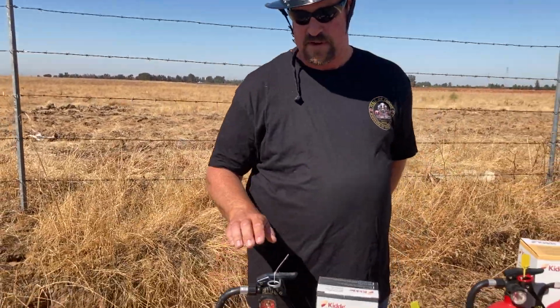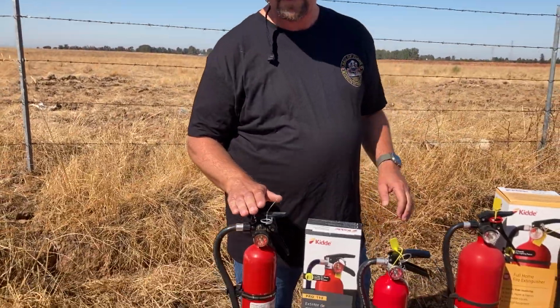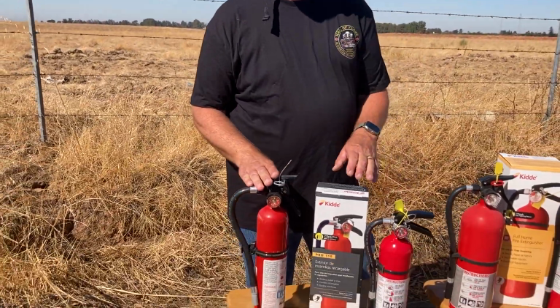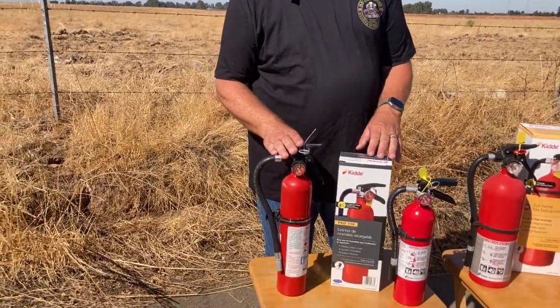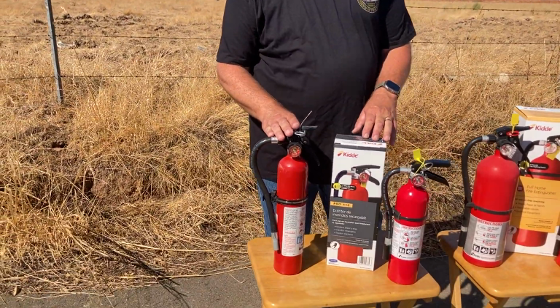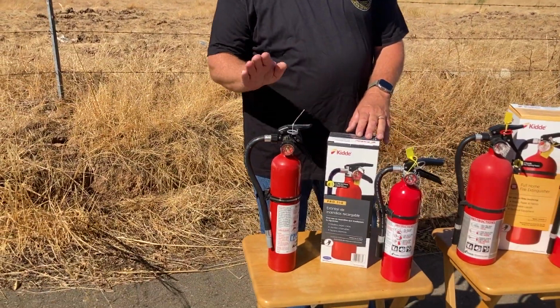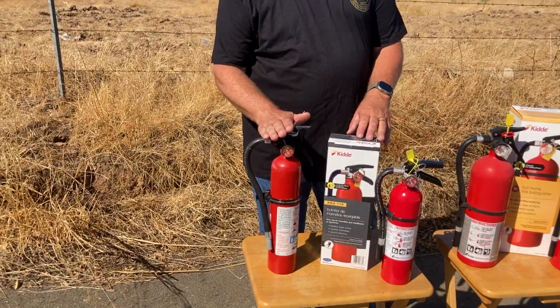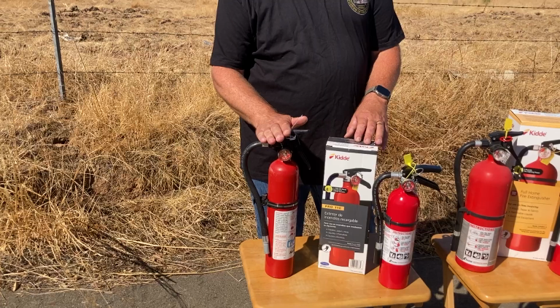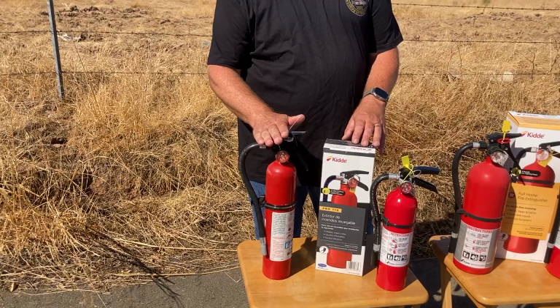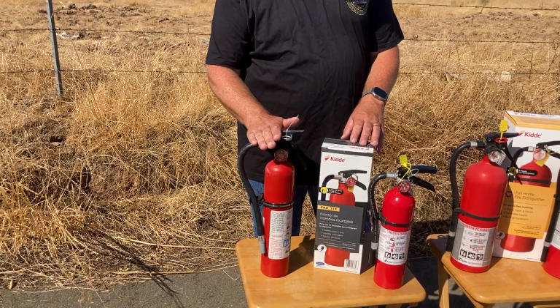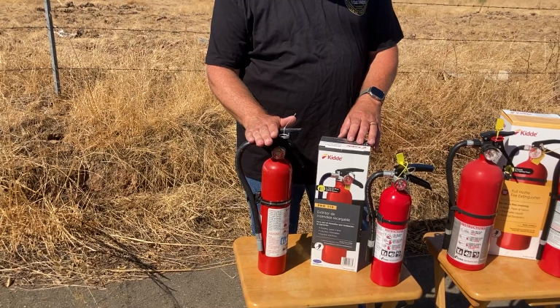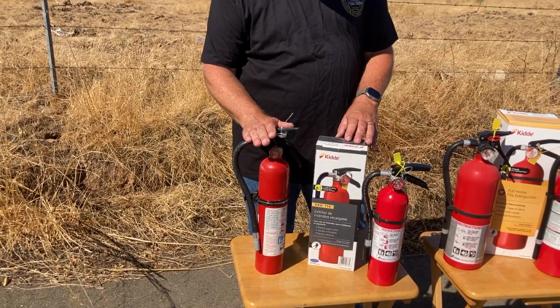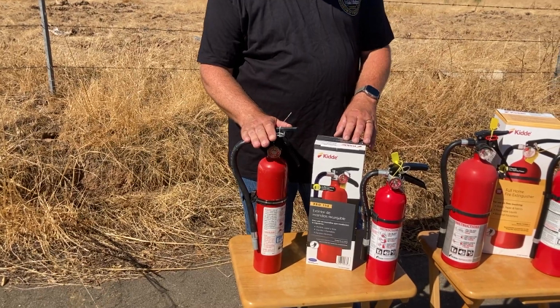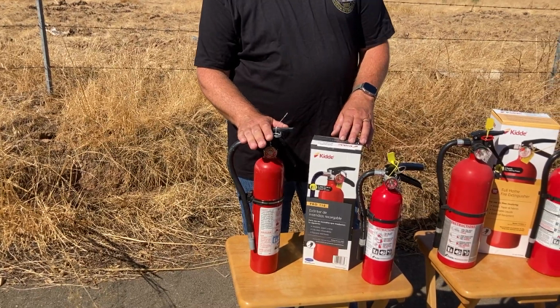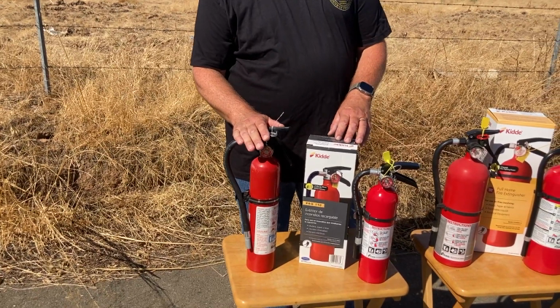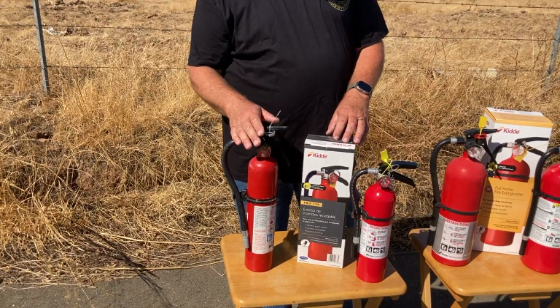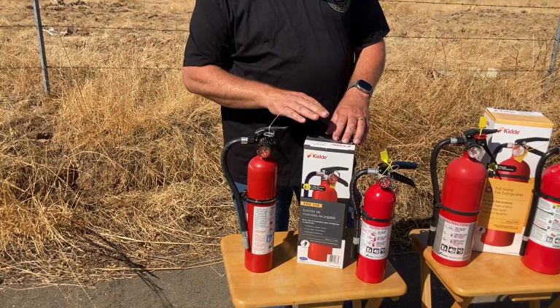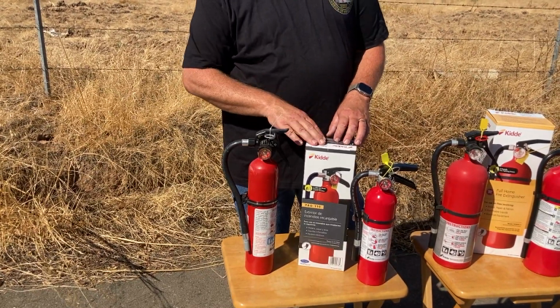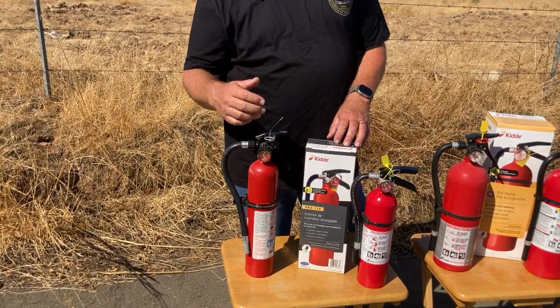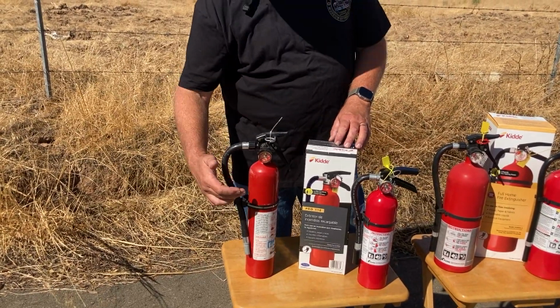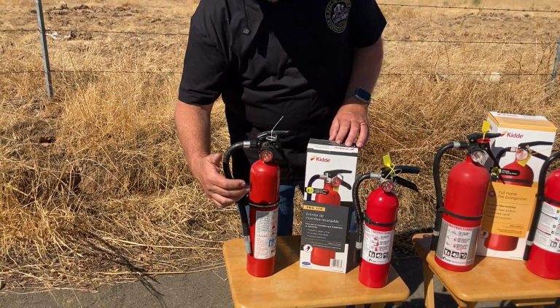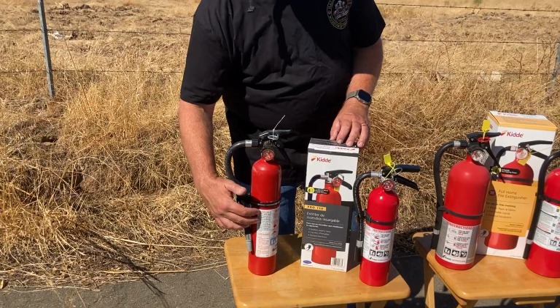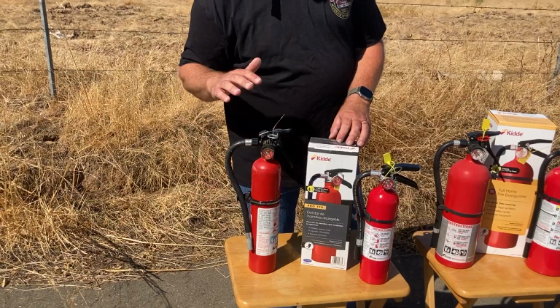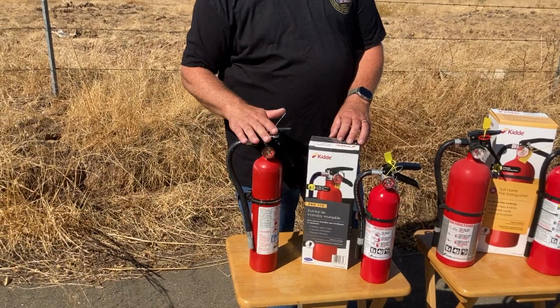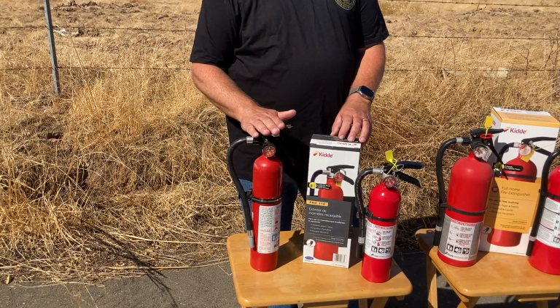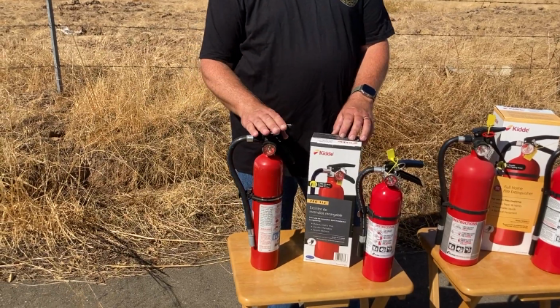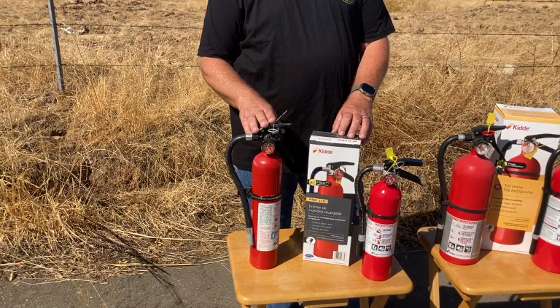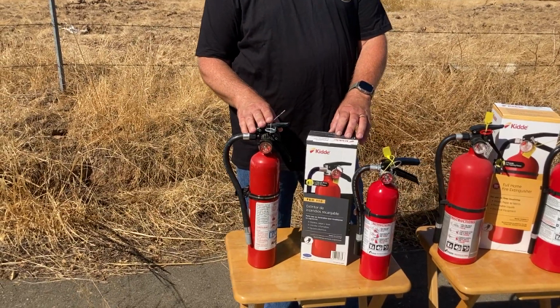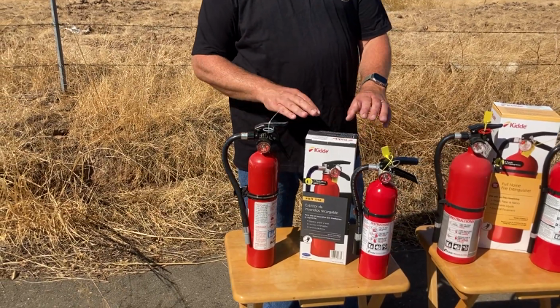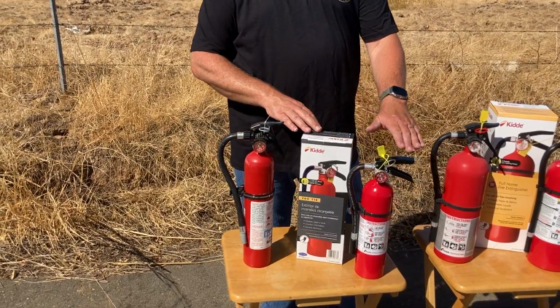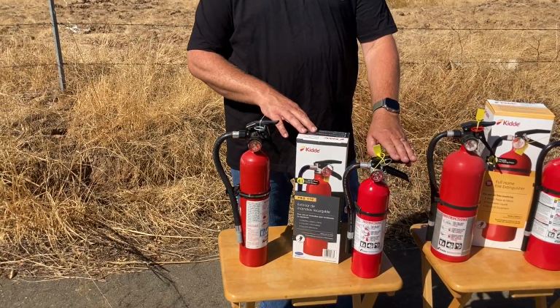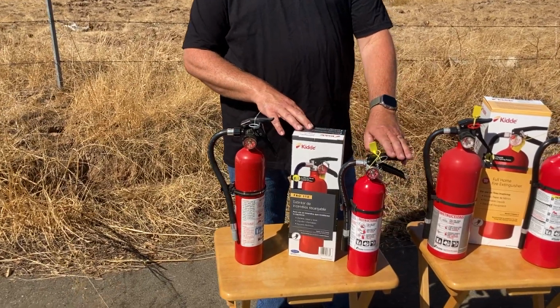Now these are all dry powder. We have a two and a half — this one has been recalled. What you would do is actually get in touch with Kitty on their website, provide the serial number of the recalled unit, and they will send you a replacement.